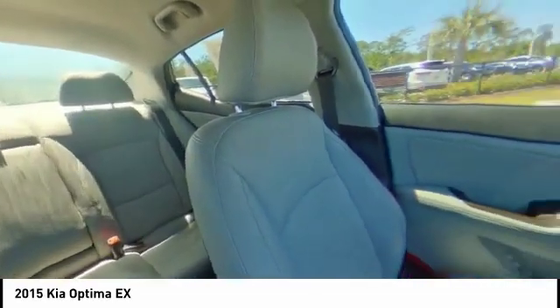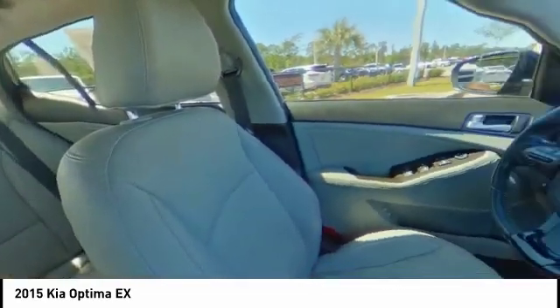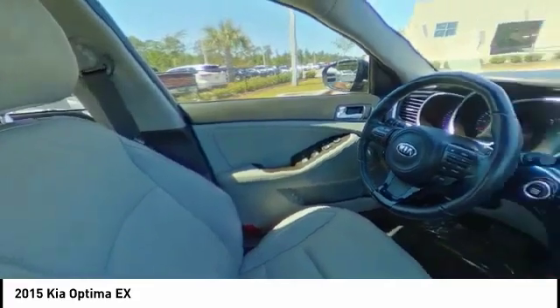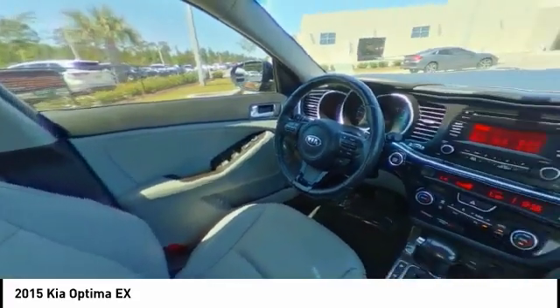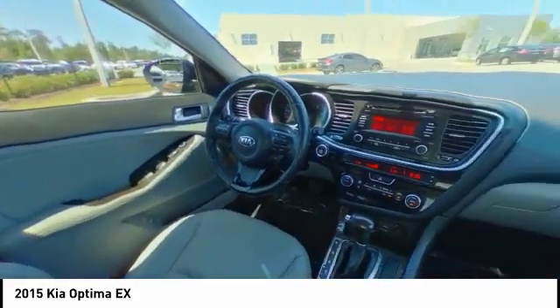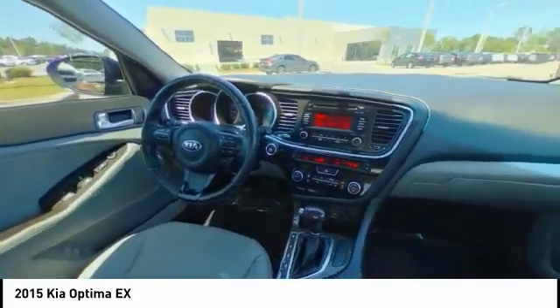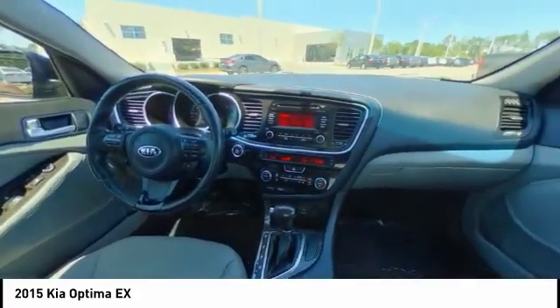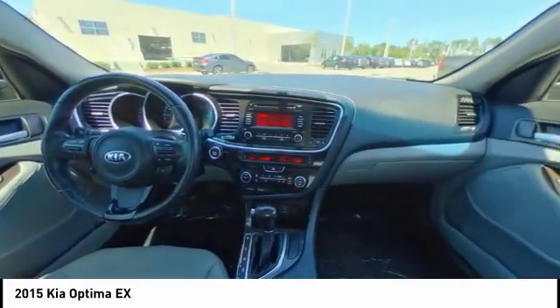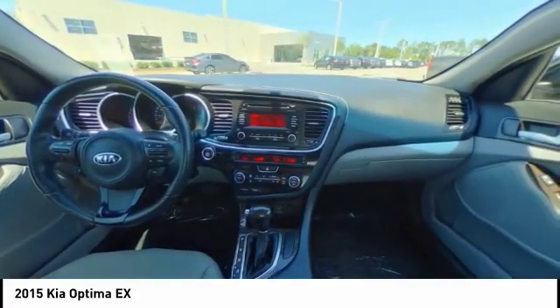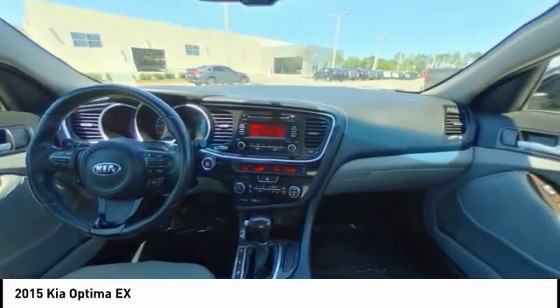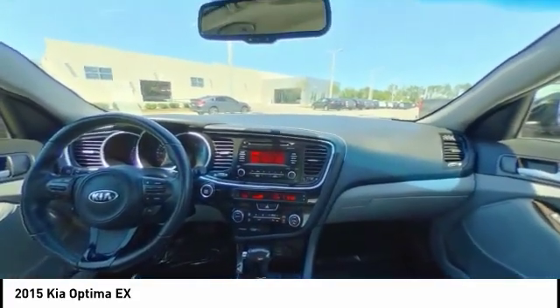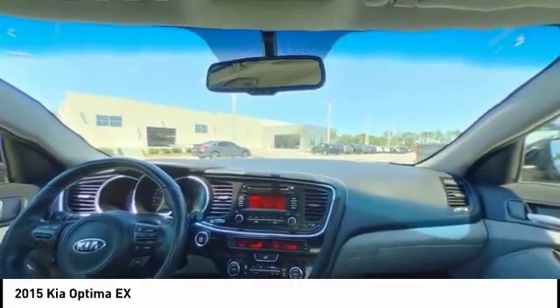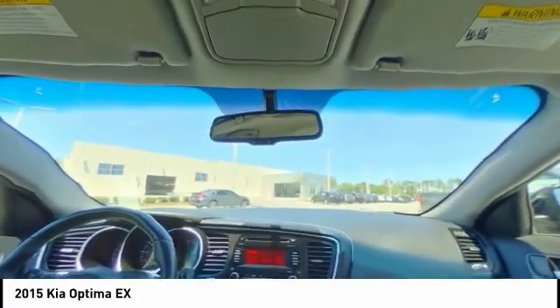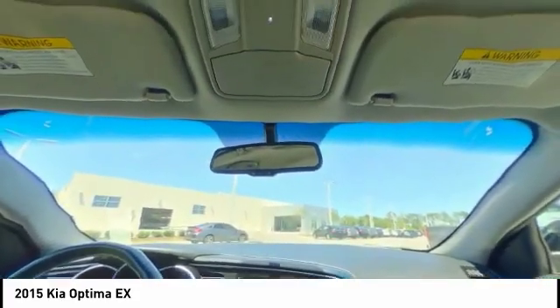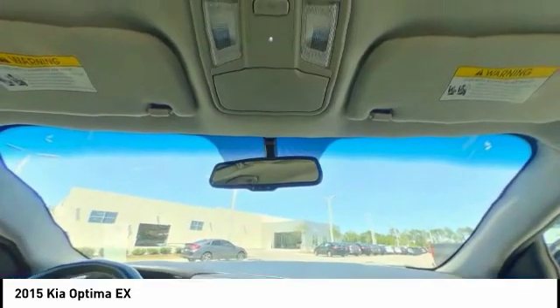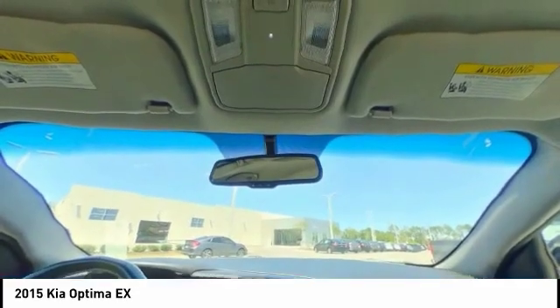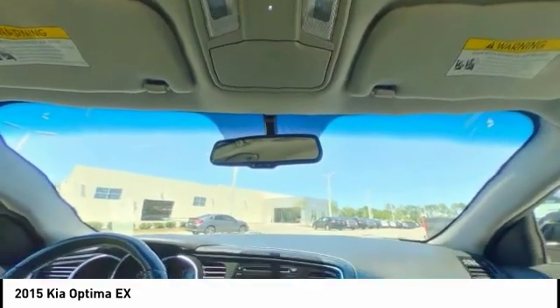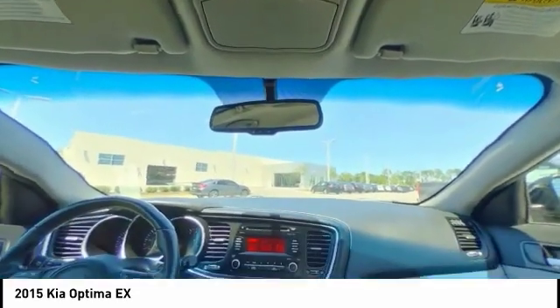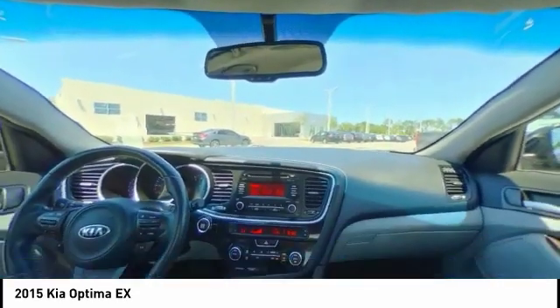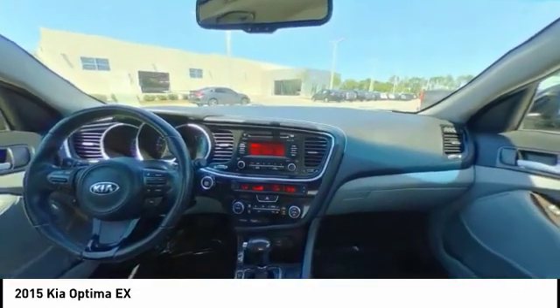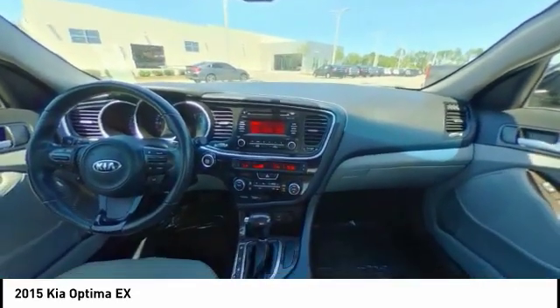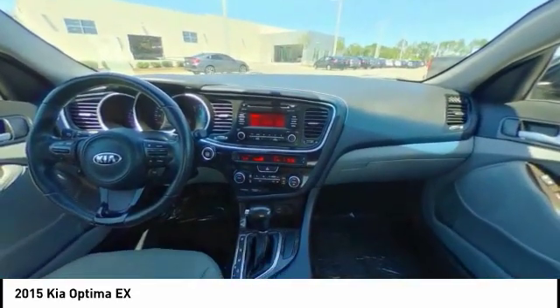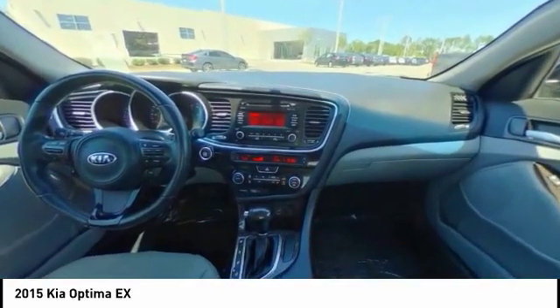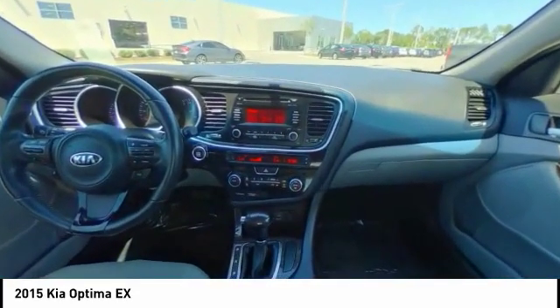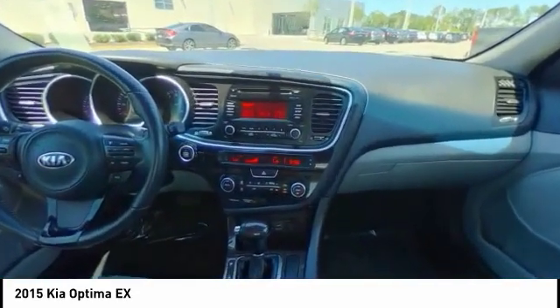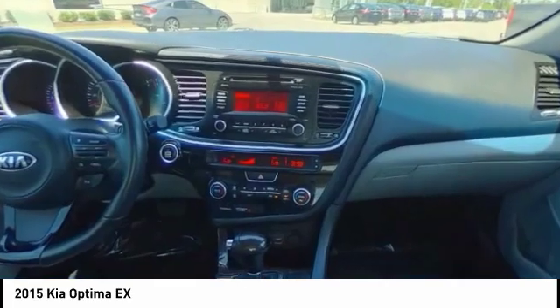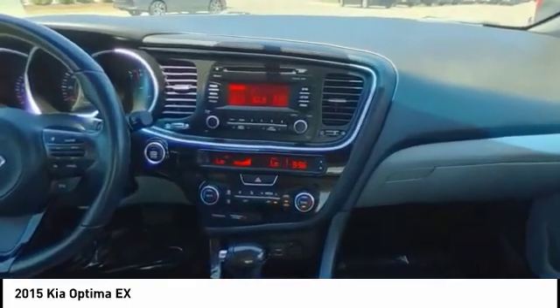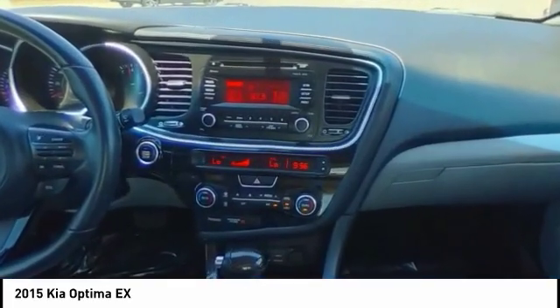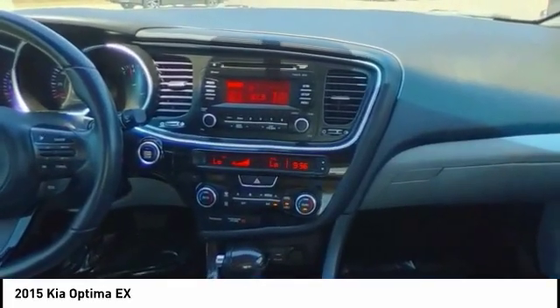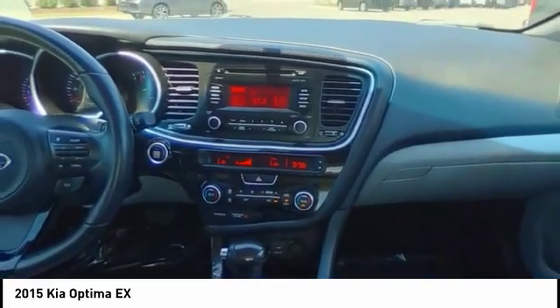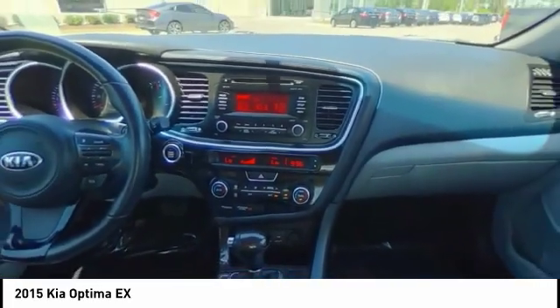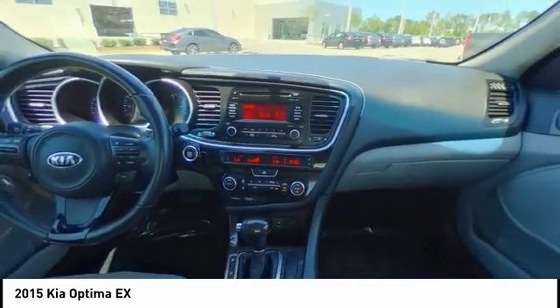This isn't just a vehicle, it's an experience. So stop in for a test drive today. I'll see you next time. Thank you.